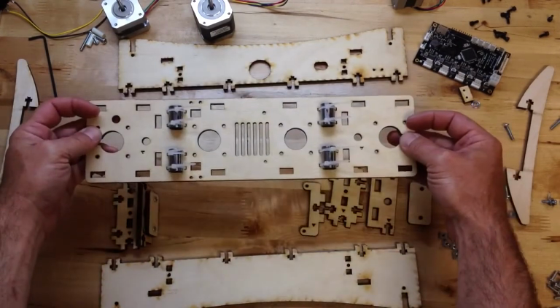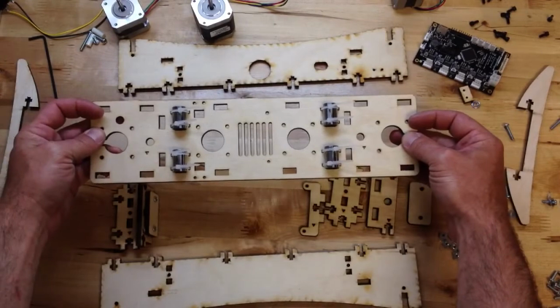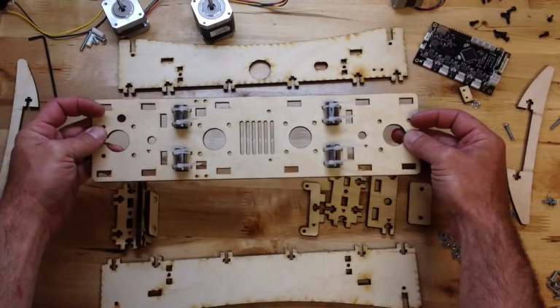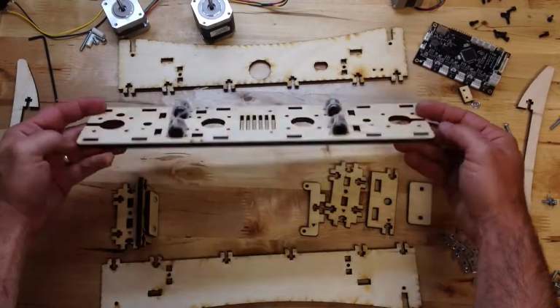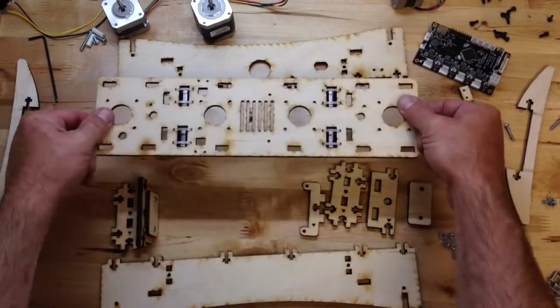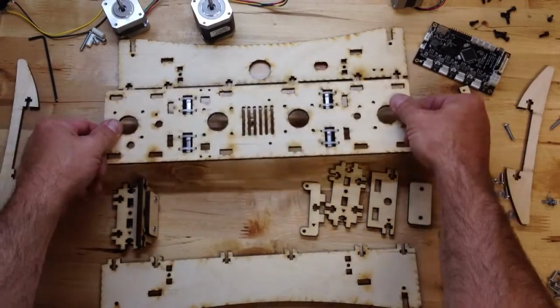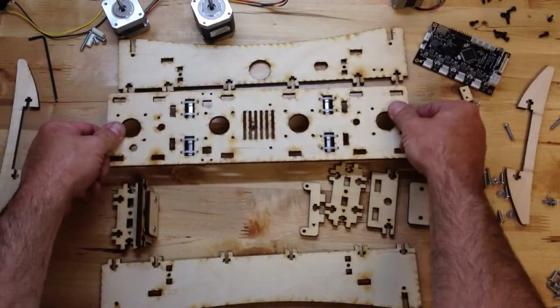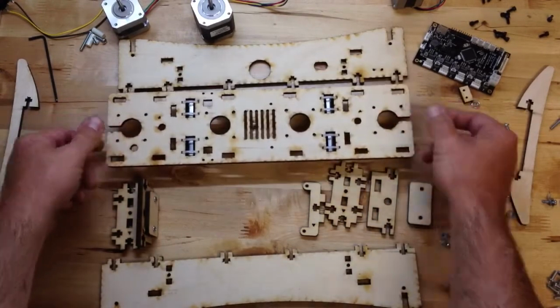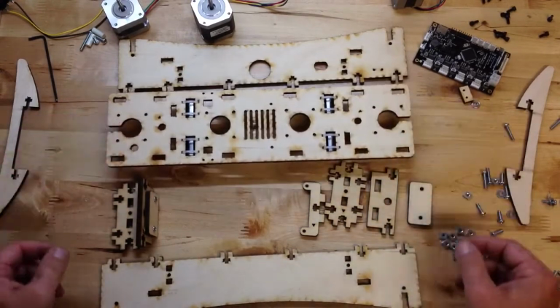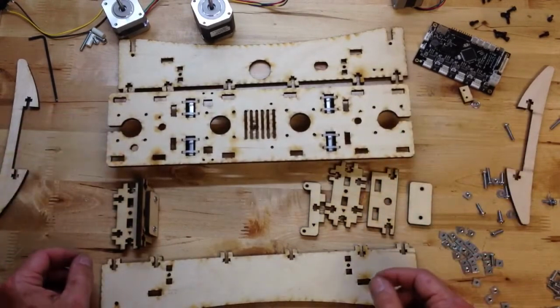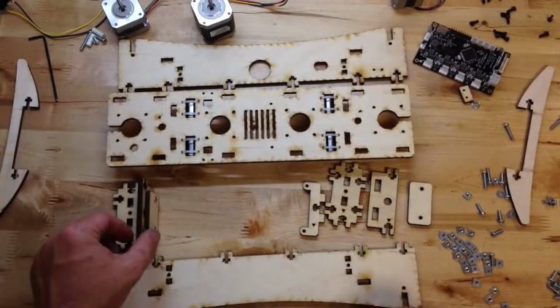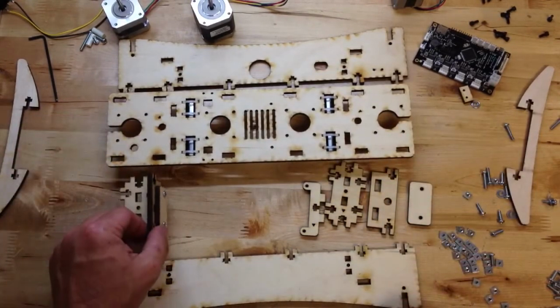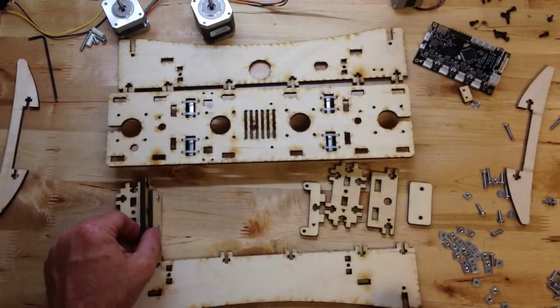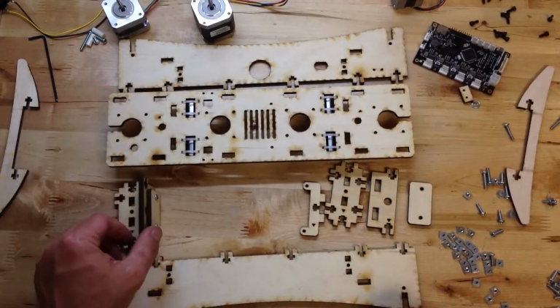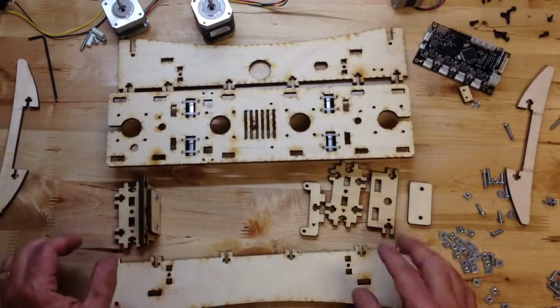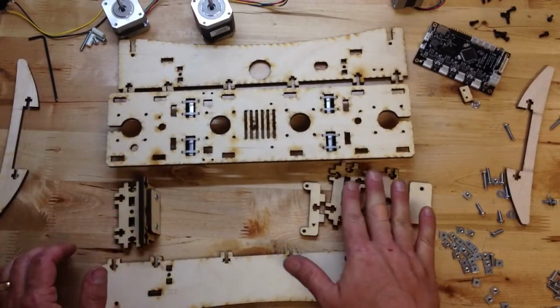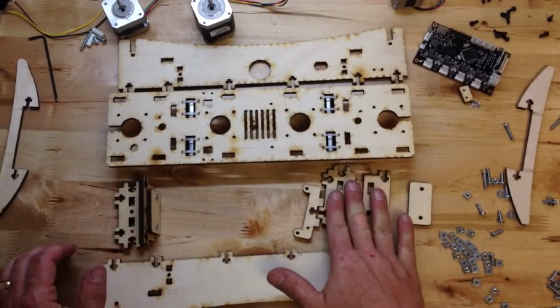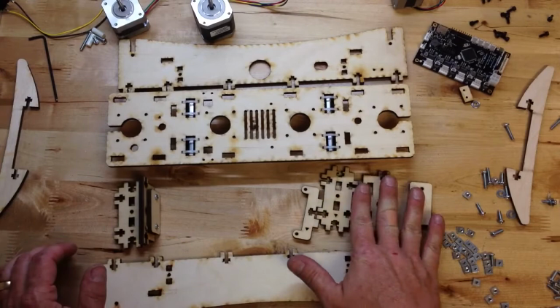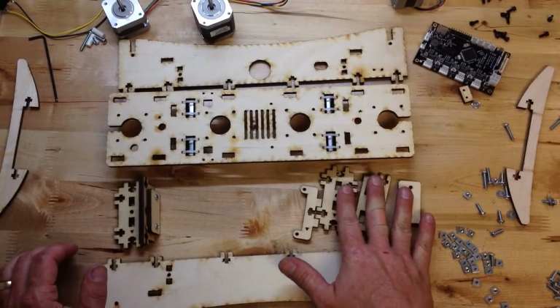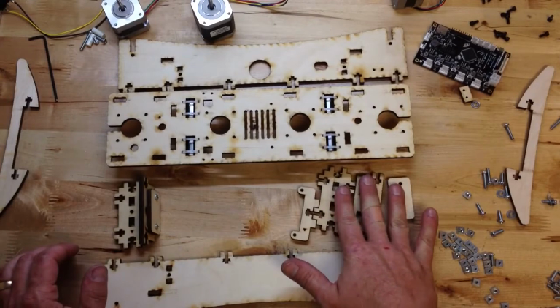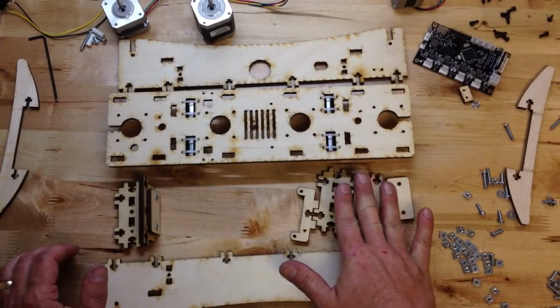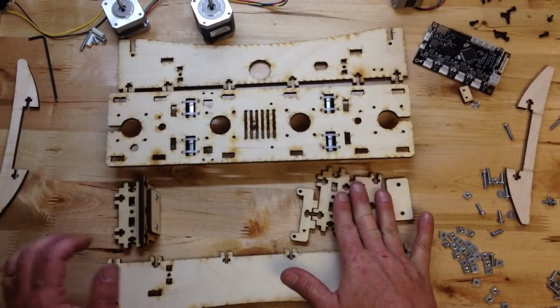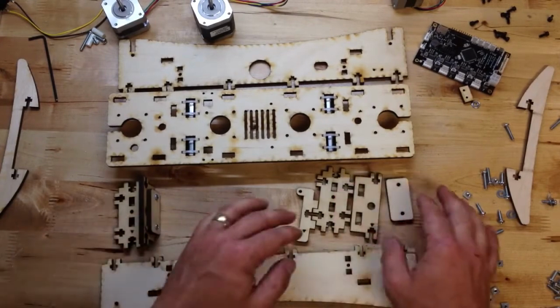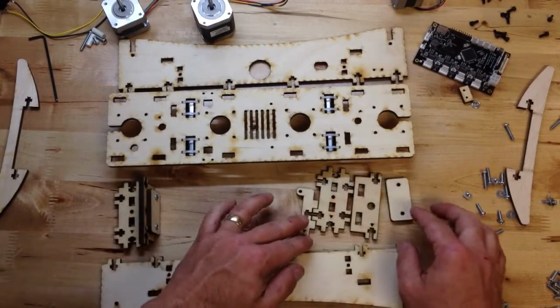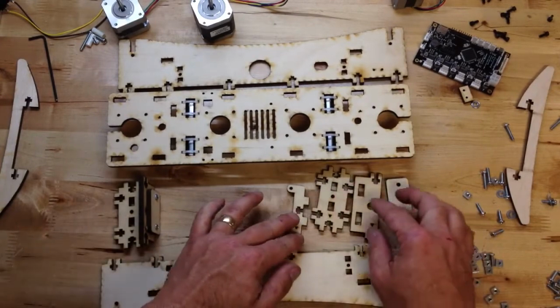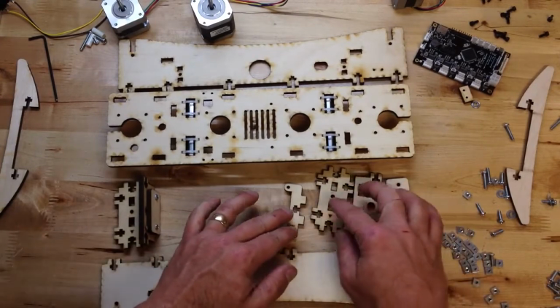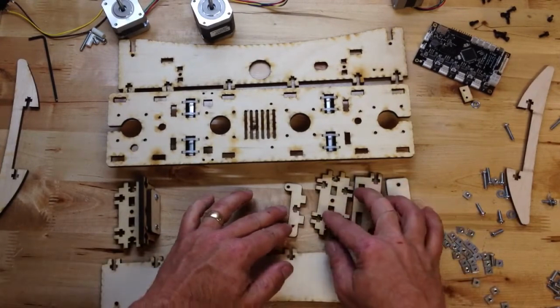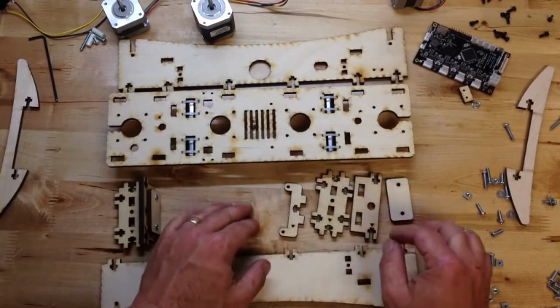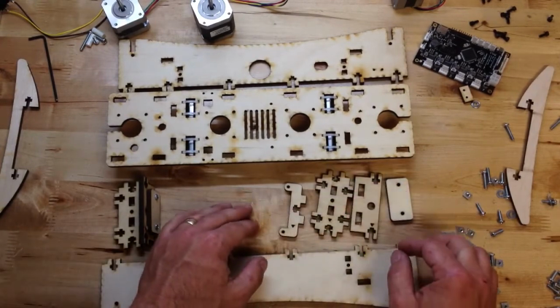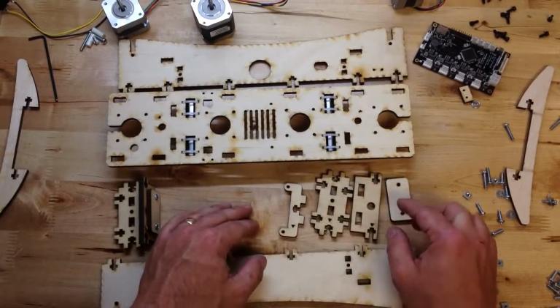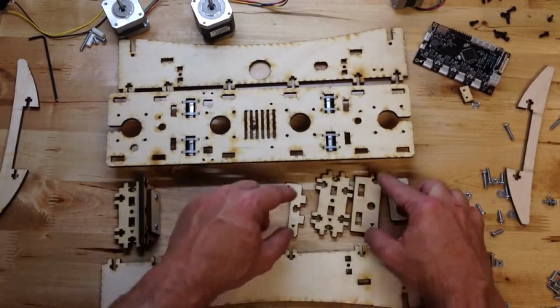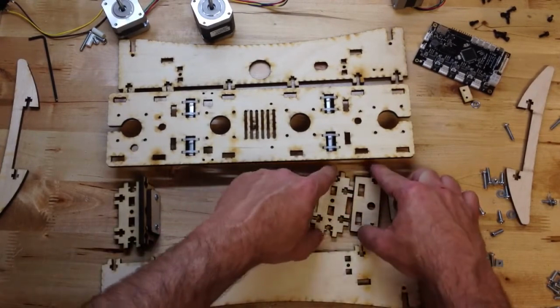We've already installed the bearings on the top, and I've already got this piece together. But it's going to go together just like this side, so I'll show you how that works.